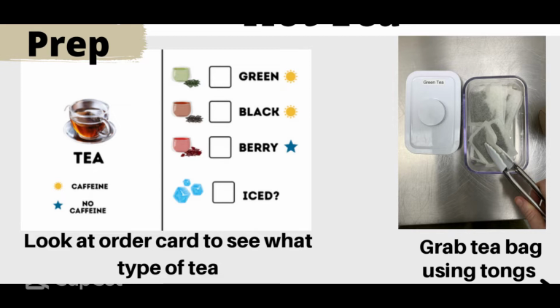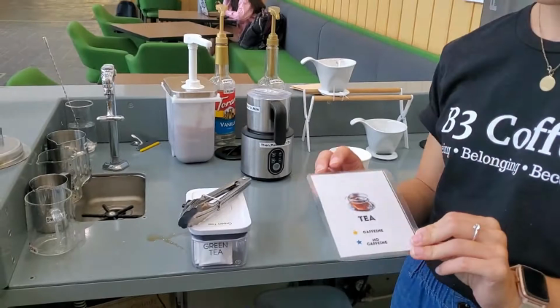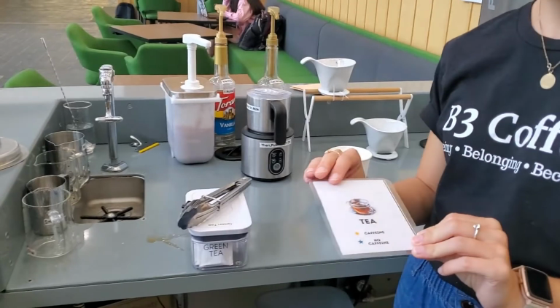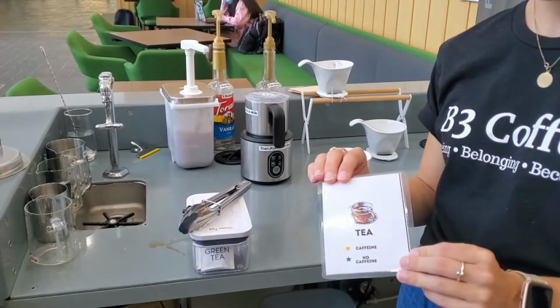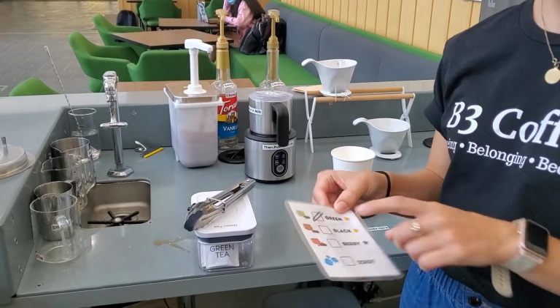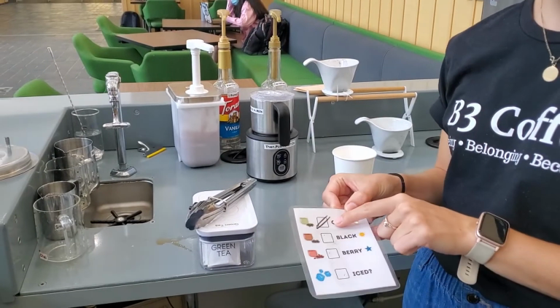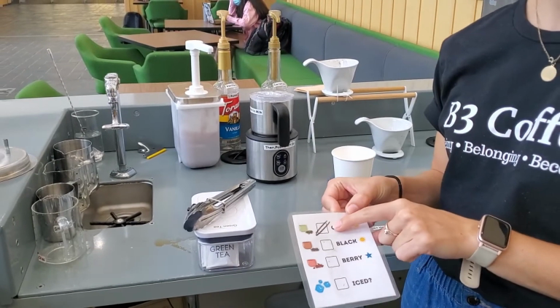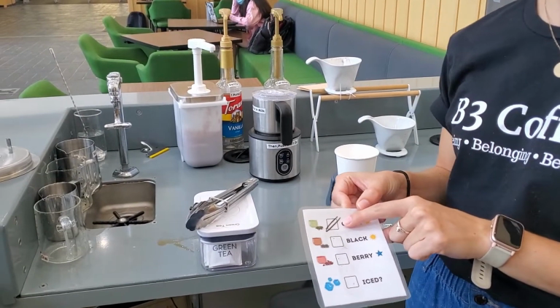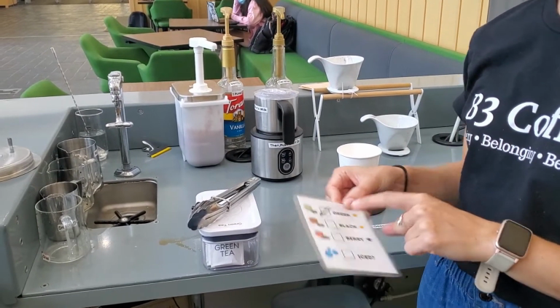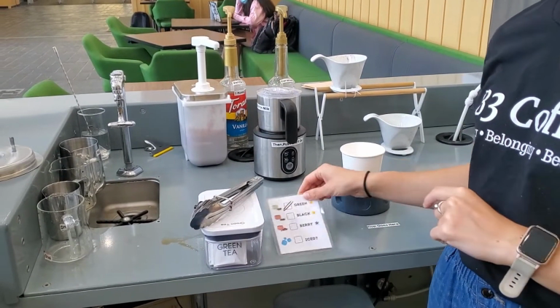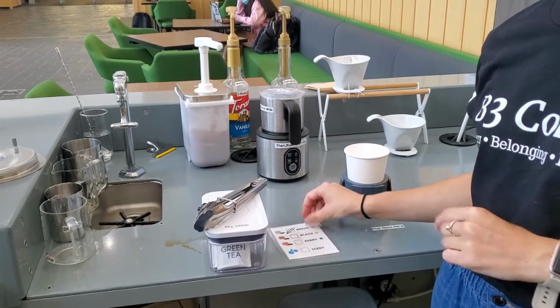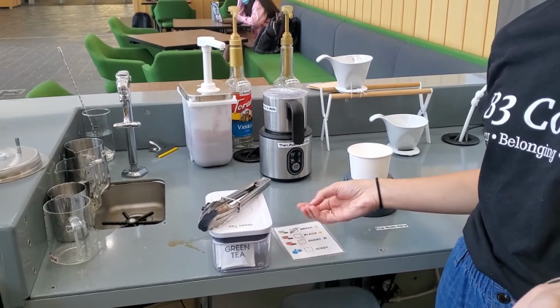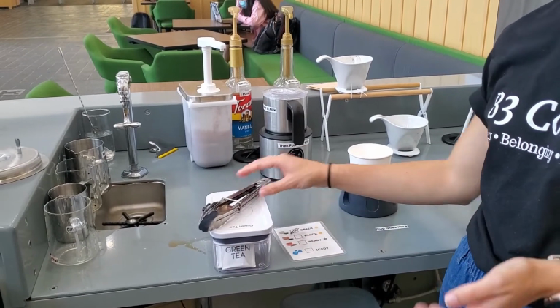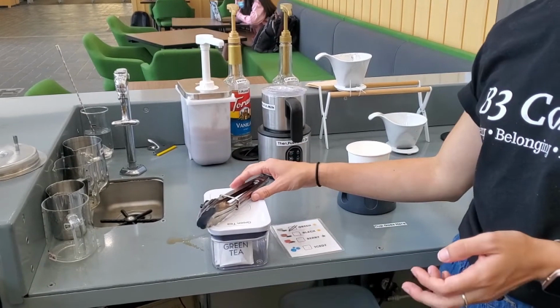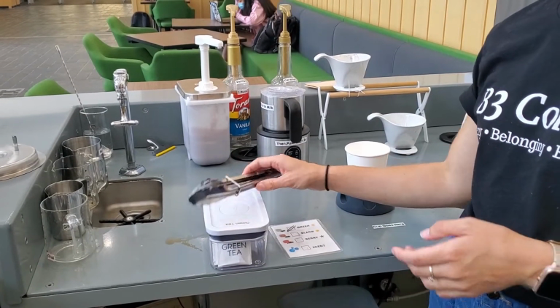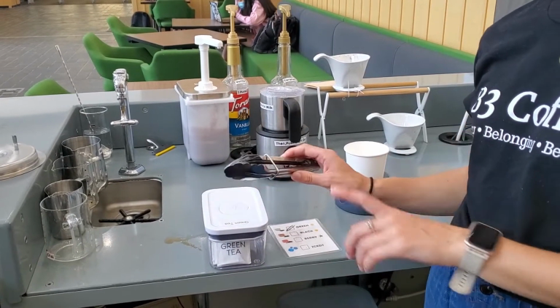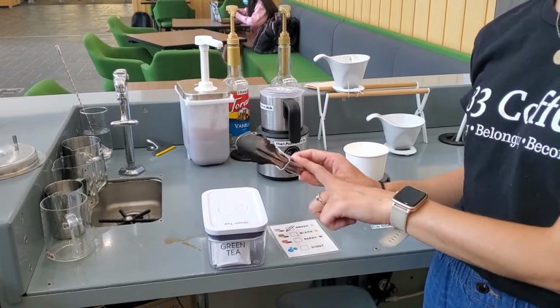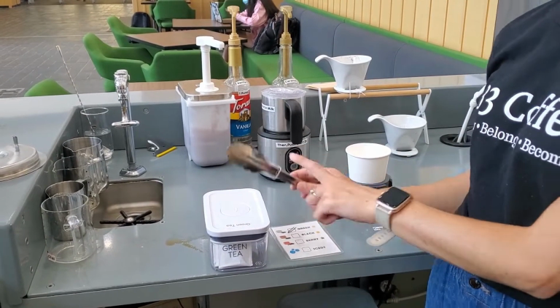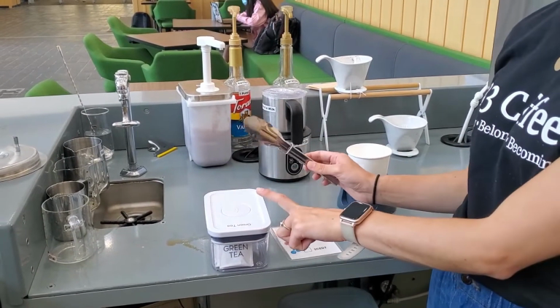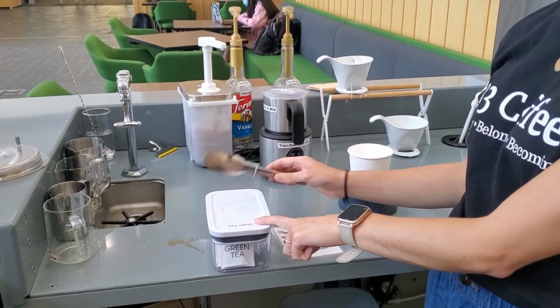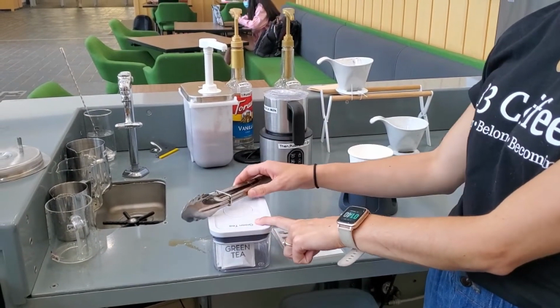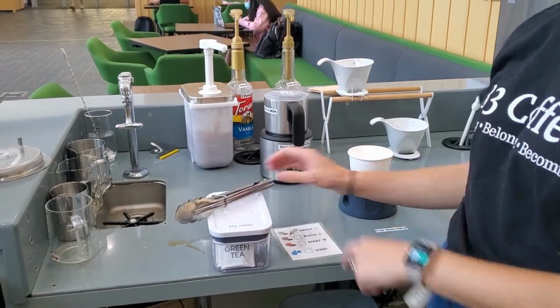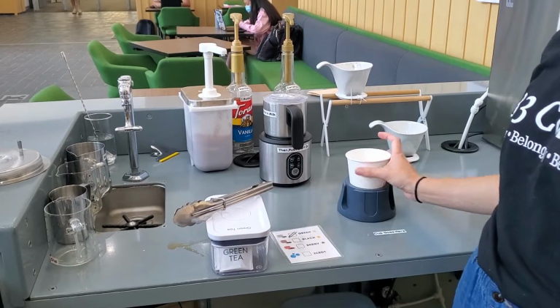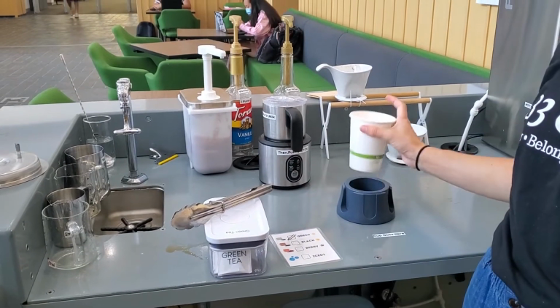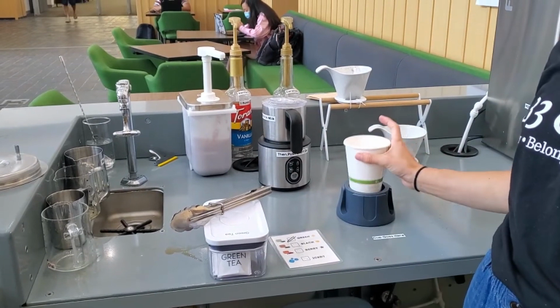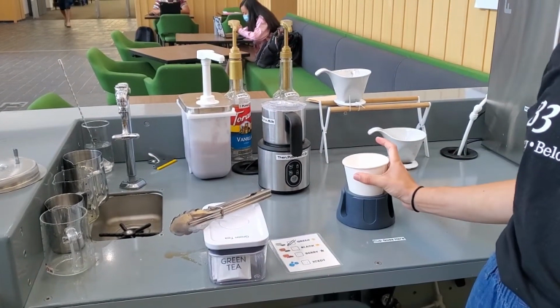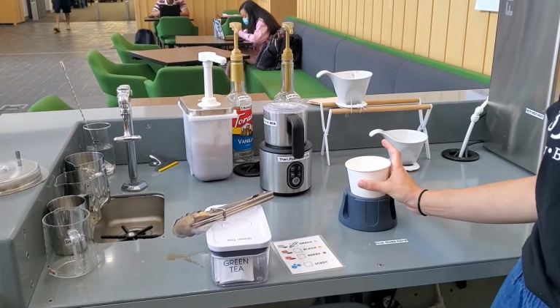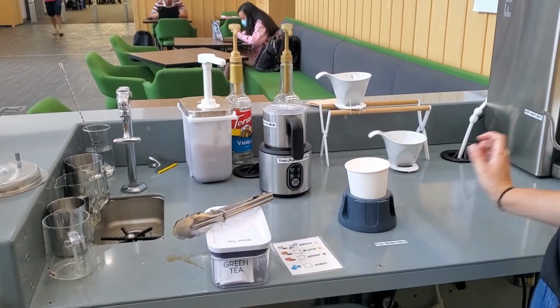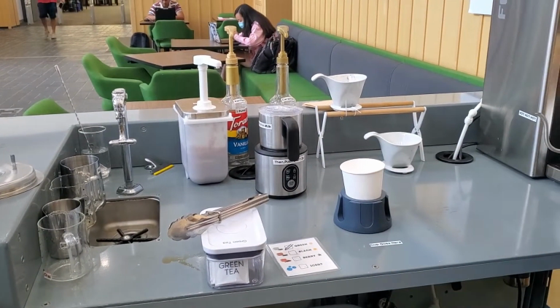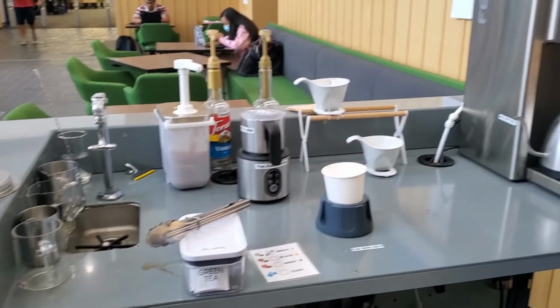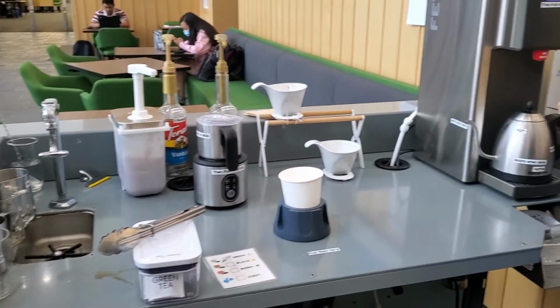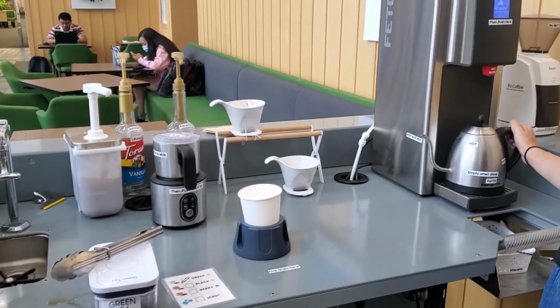We're making hot tea at Beat 3. The things you're going to need are the tongs and tea bags, a cup for hot coffee, and hot water.